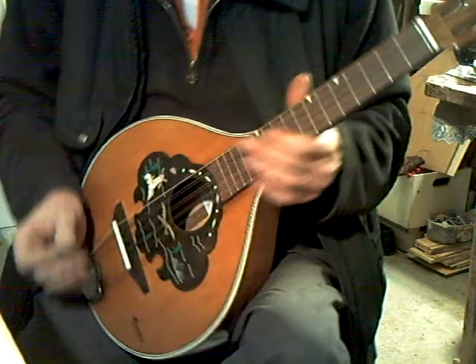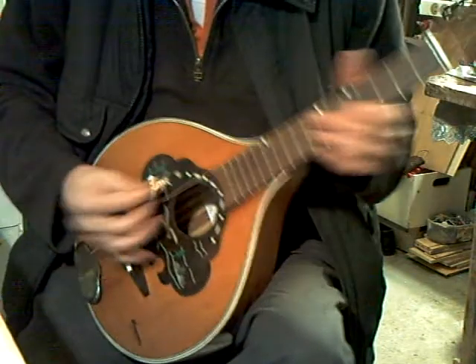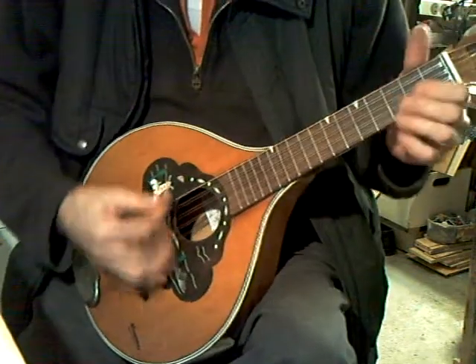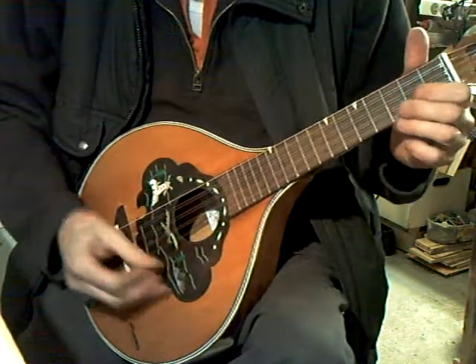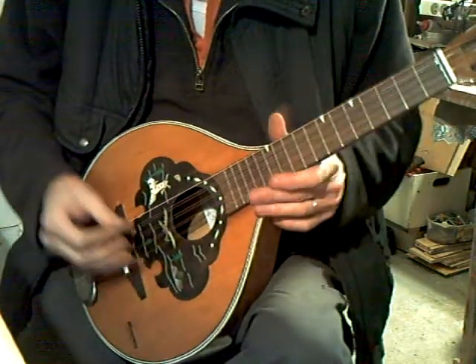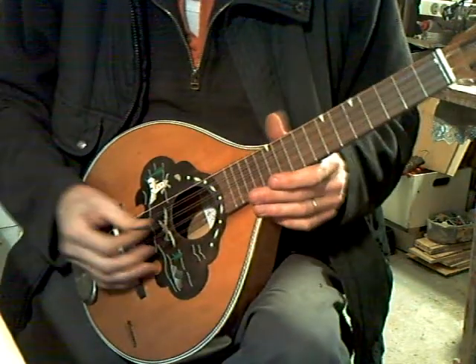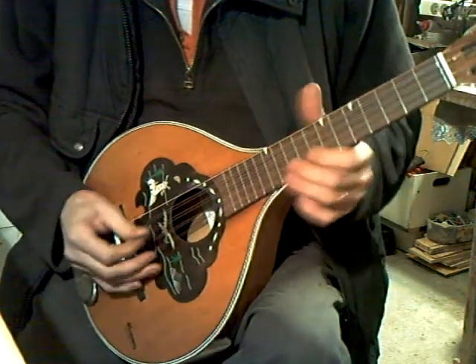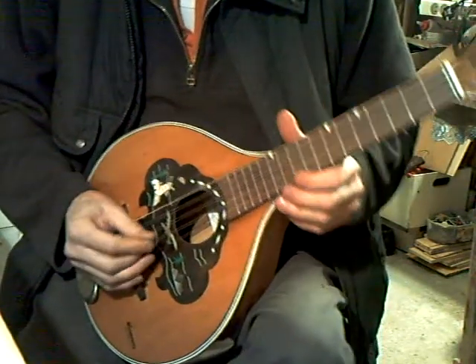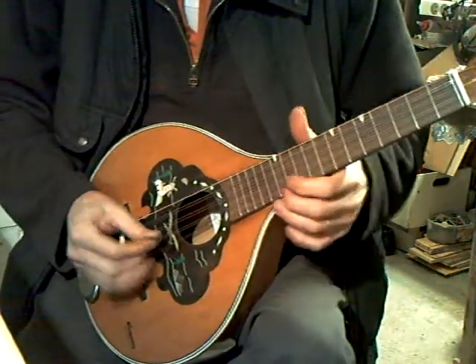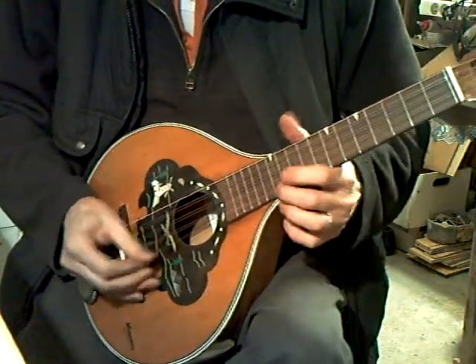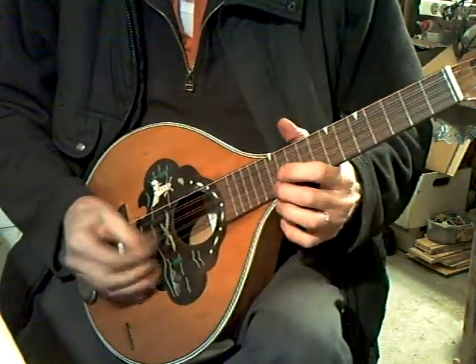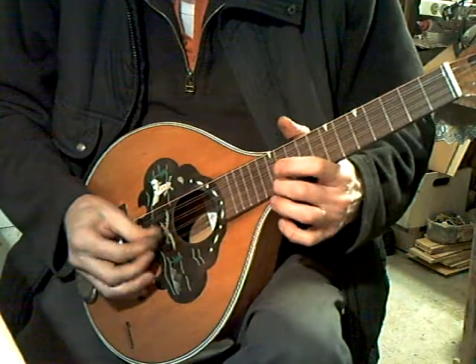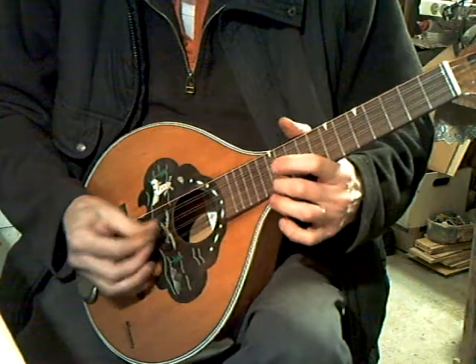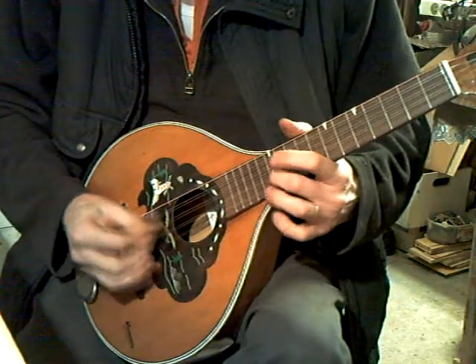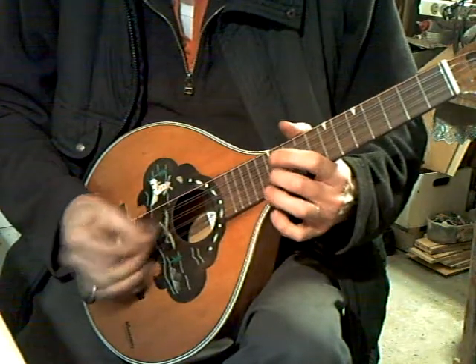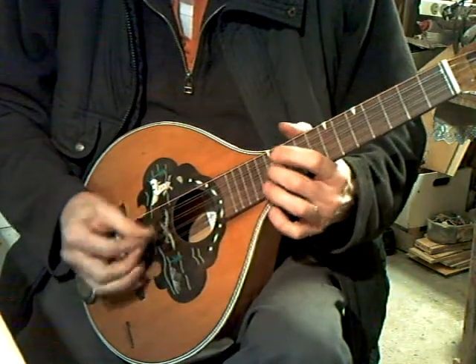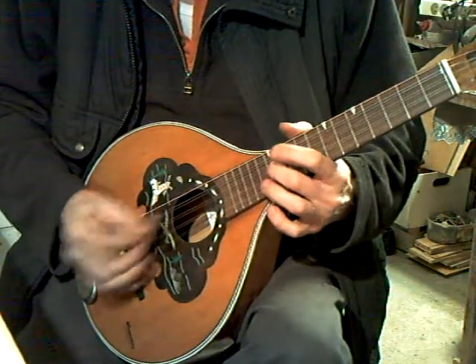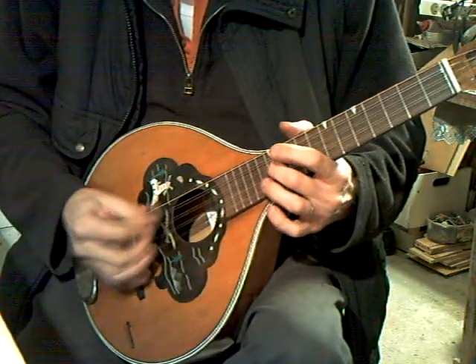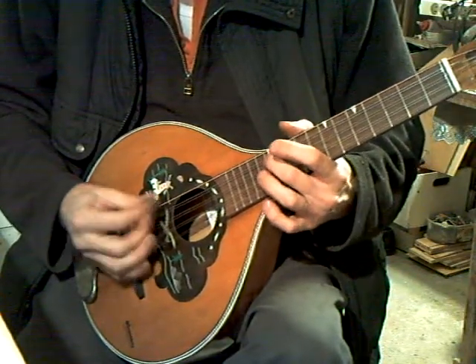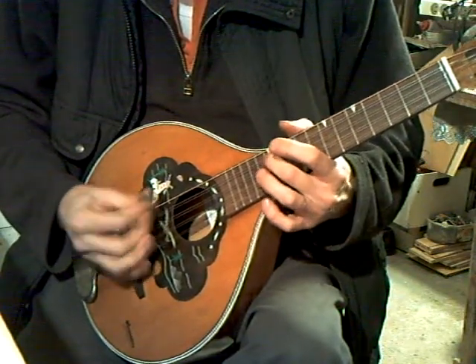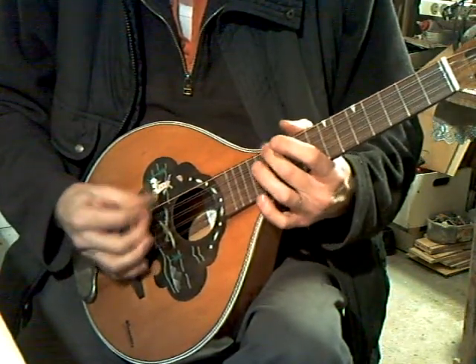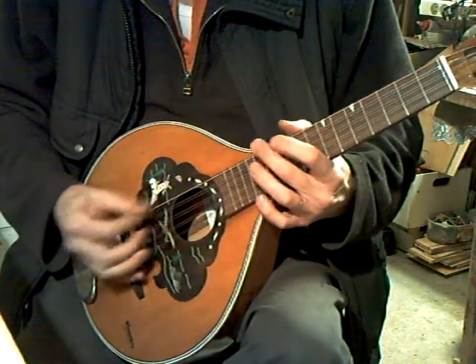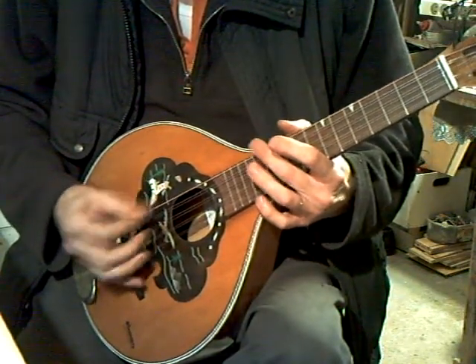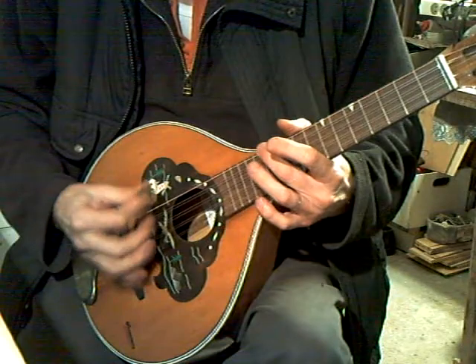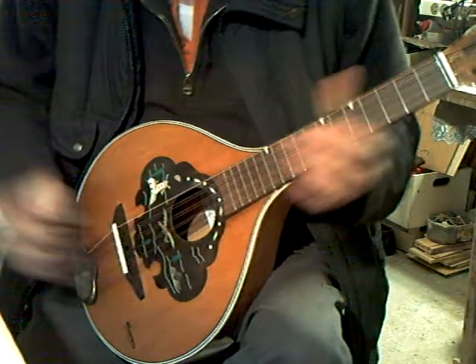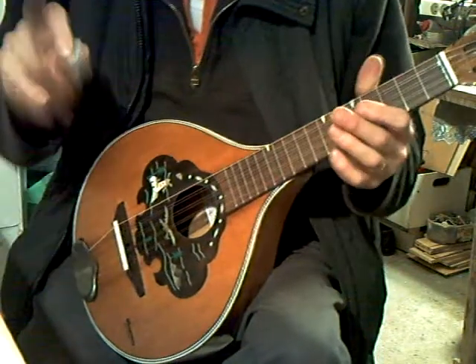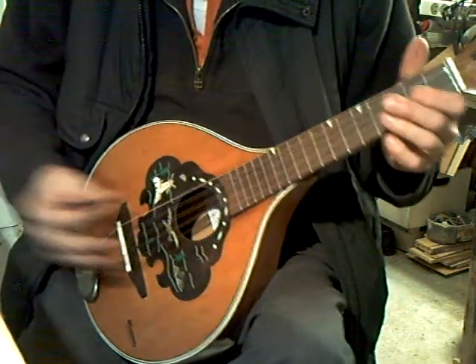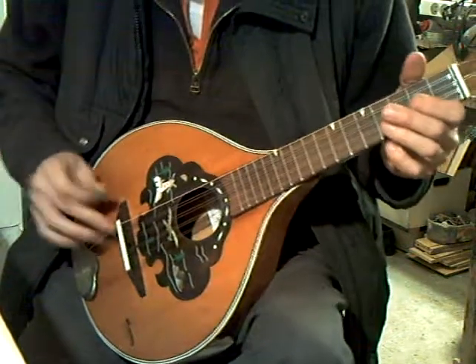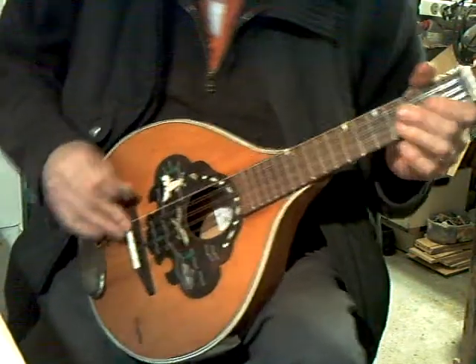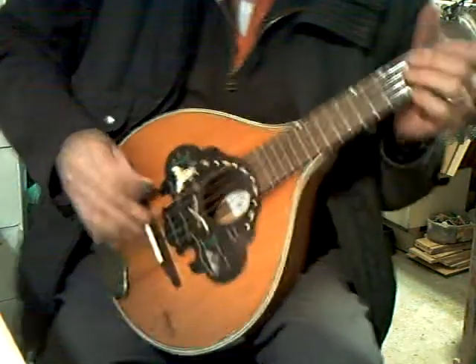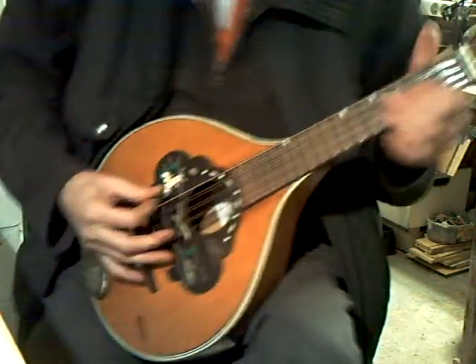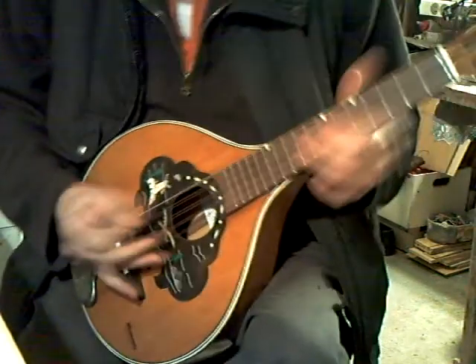Let's go open down the fingerboard. Intonation is not bad. Slightly out at the bottom, but I can compensate the bridge for that.